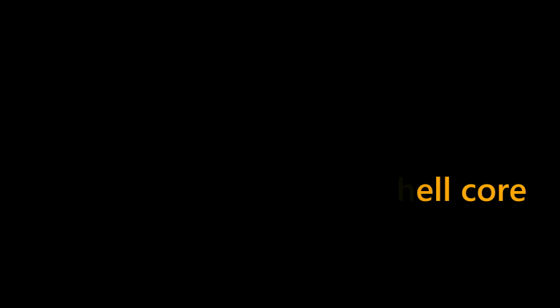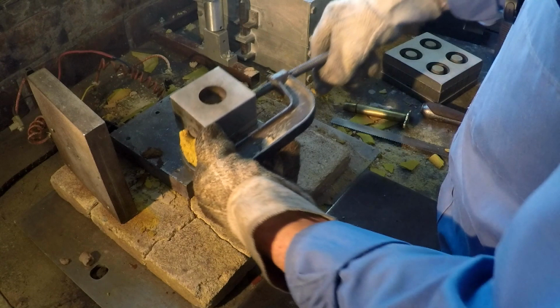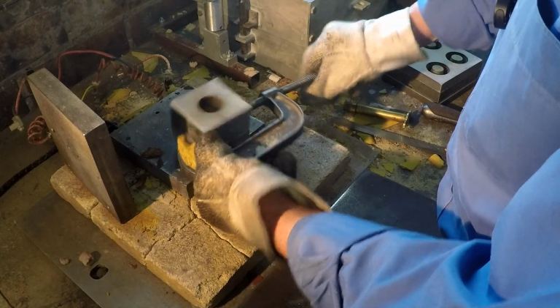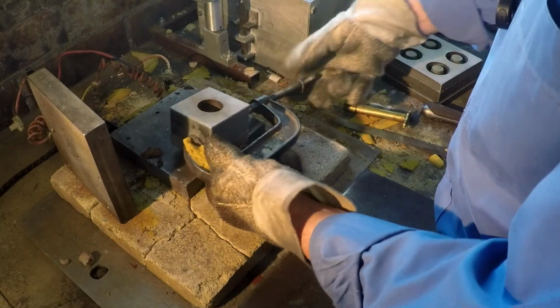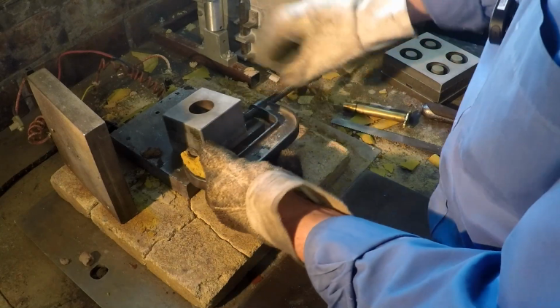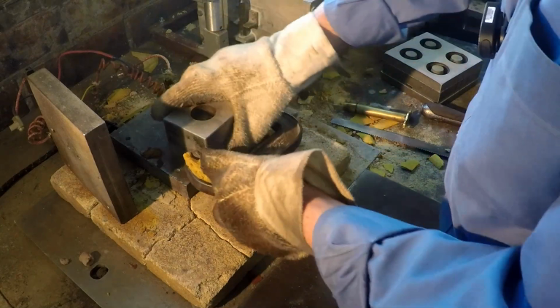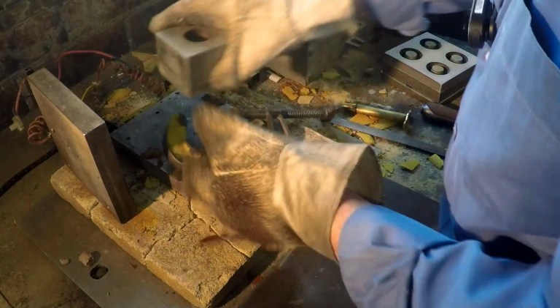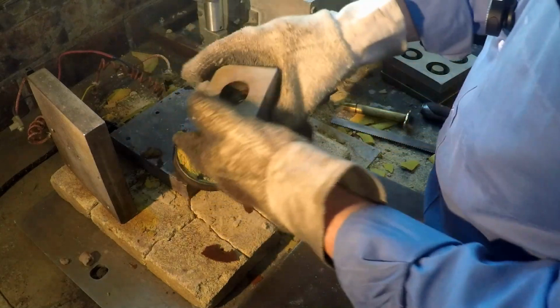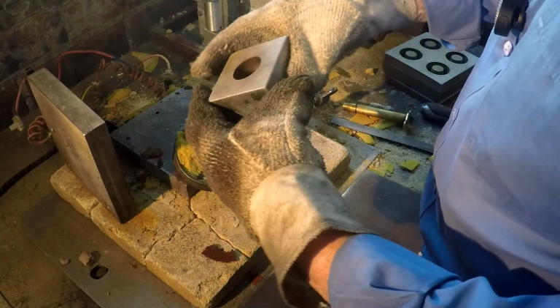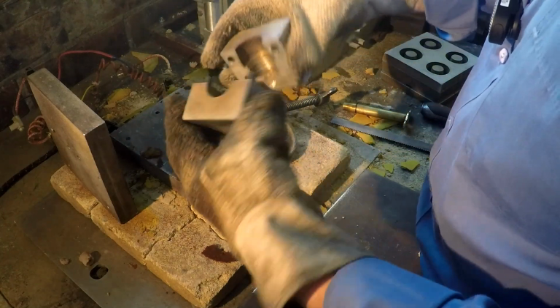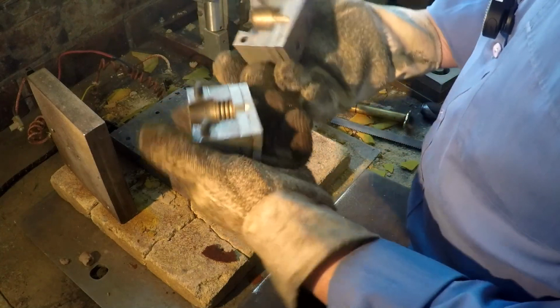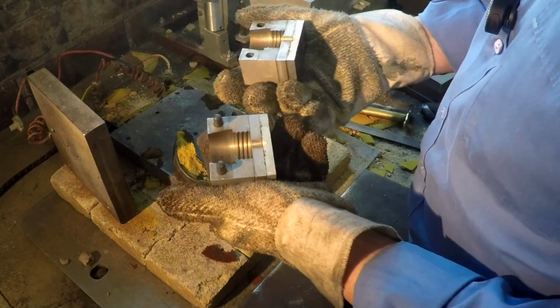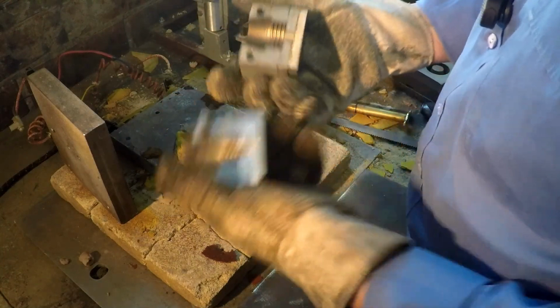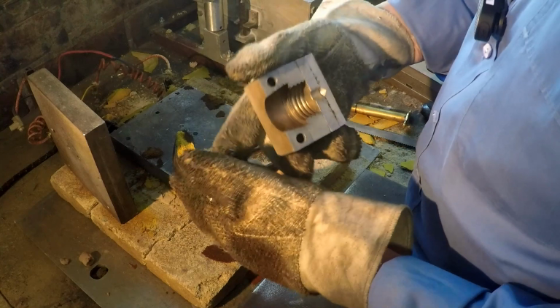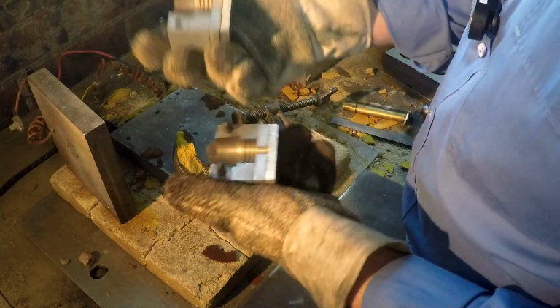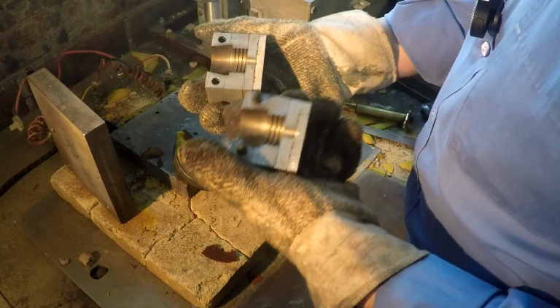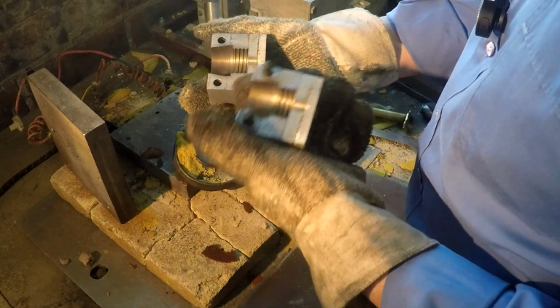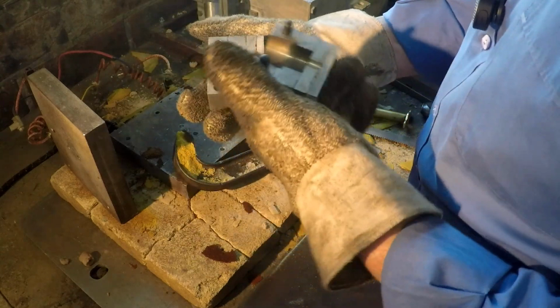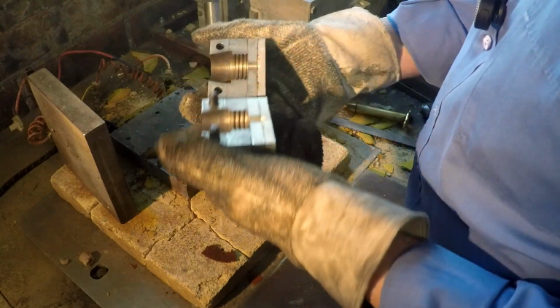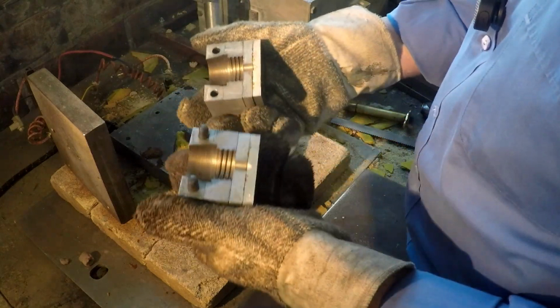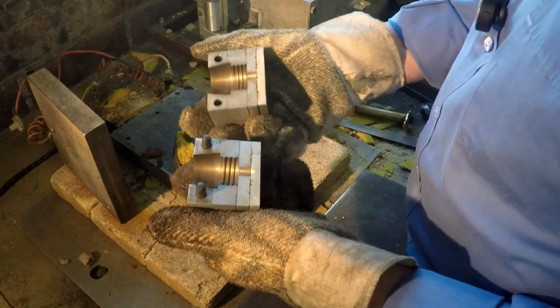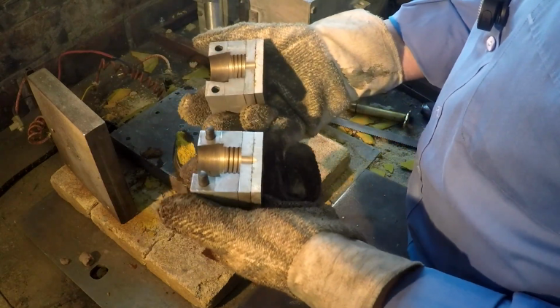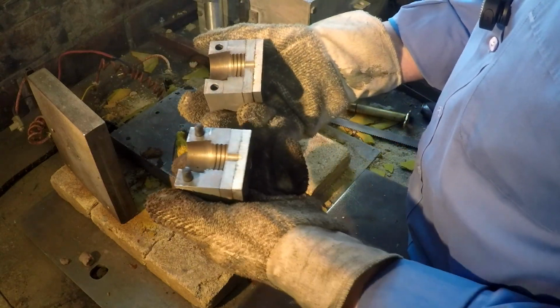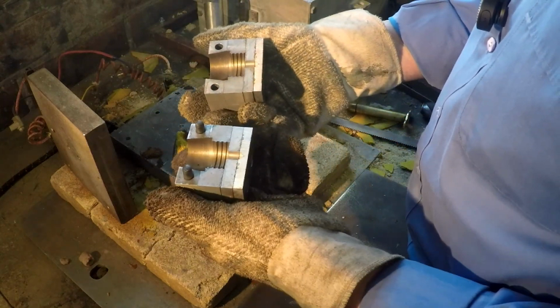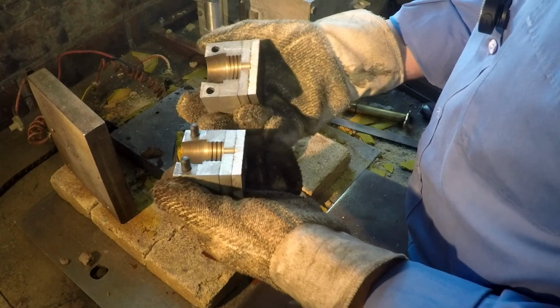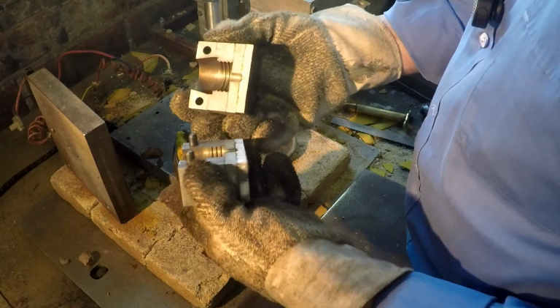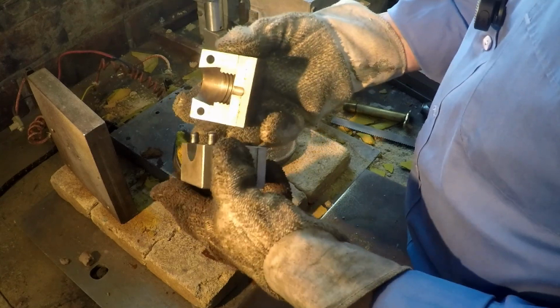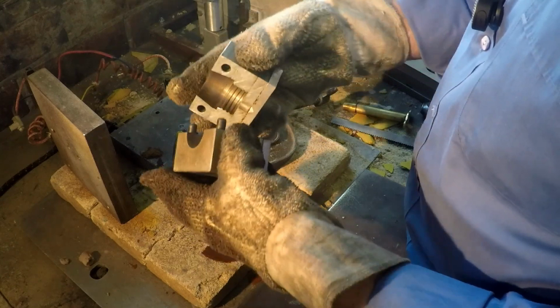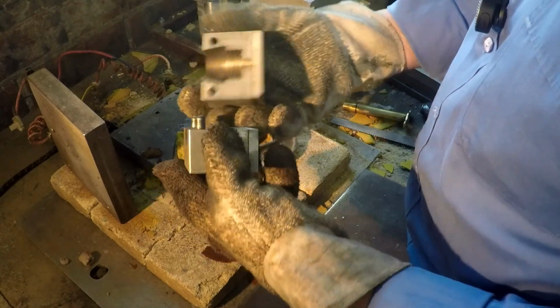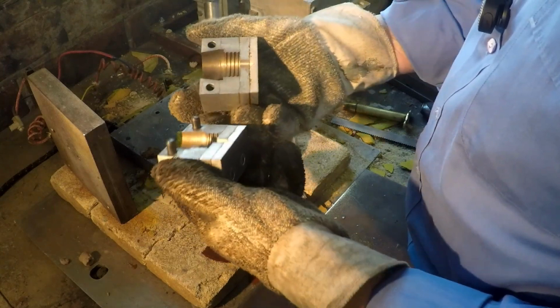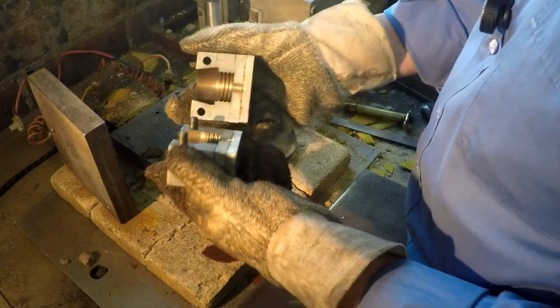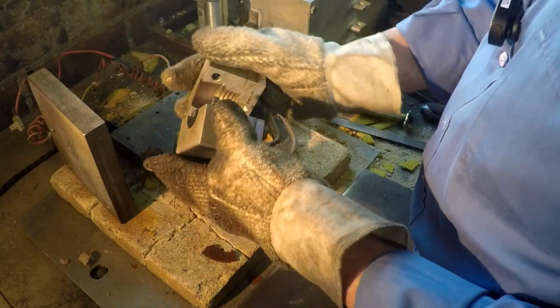This is a very small threaded core, it's actually for a brake component — a master cylinder reservoir. It forms the thread on the reservoir that the plastic bit, which actually holds the fluid, screws into.